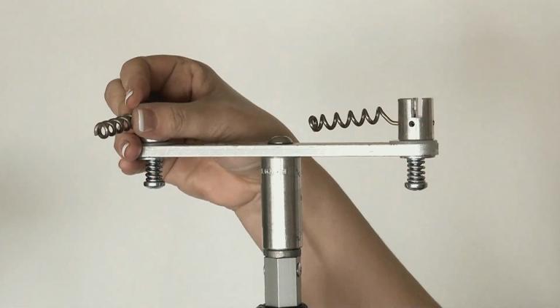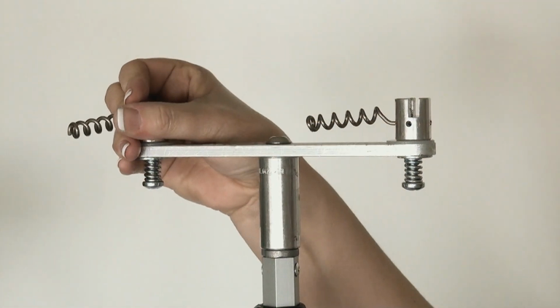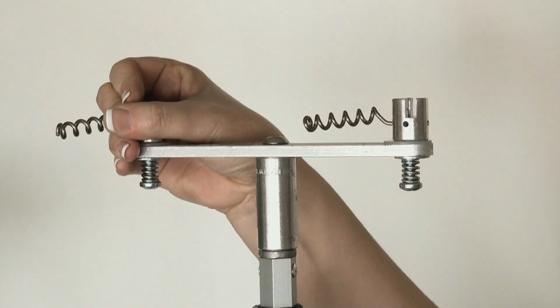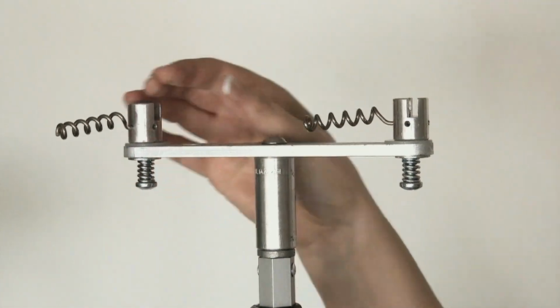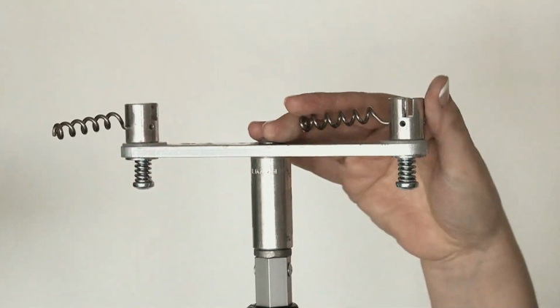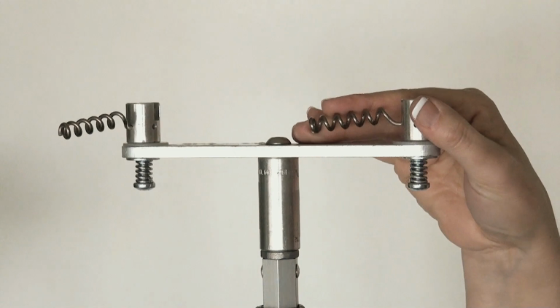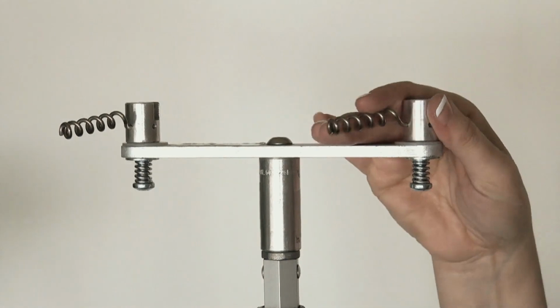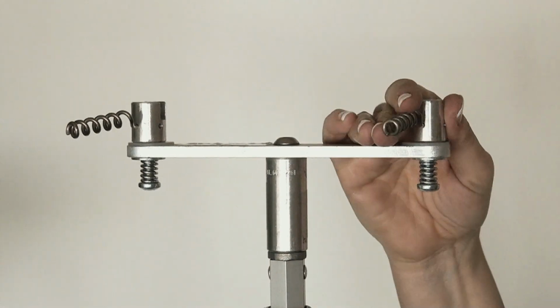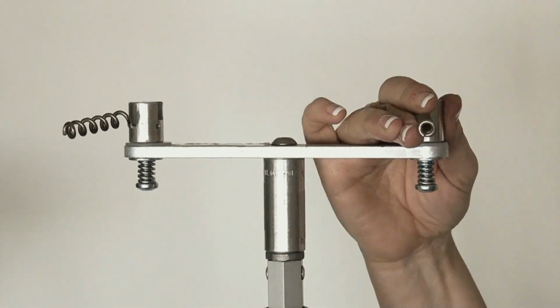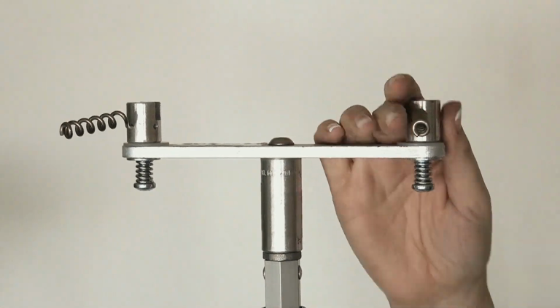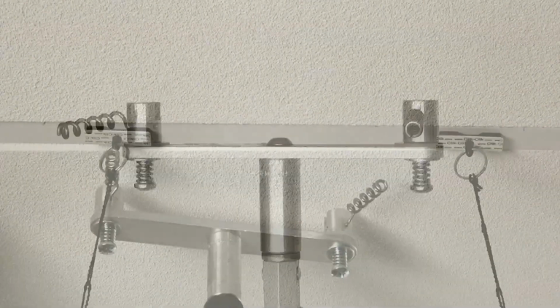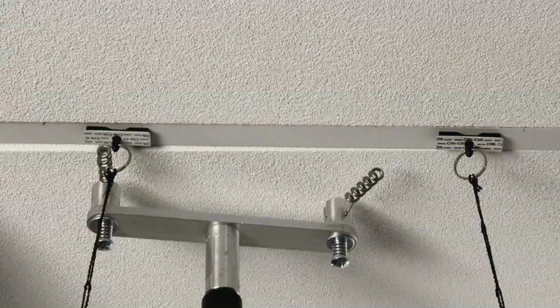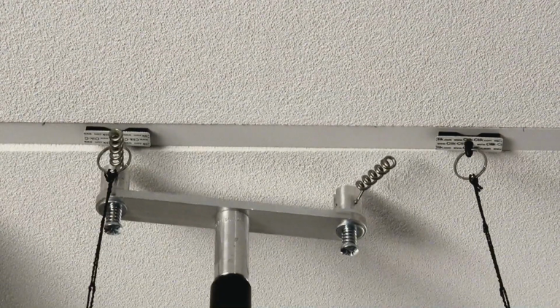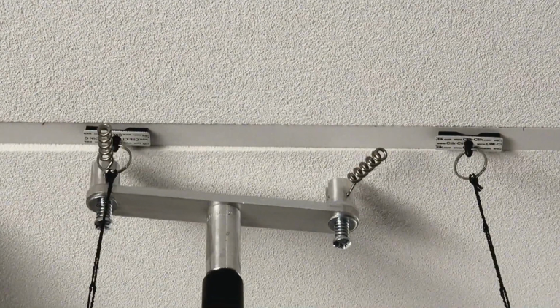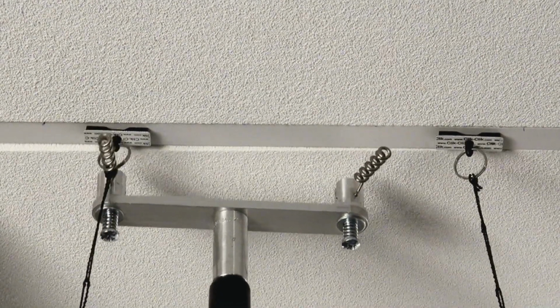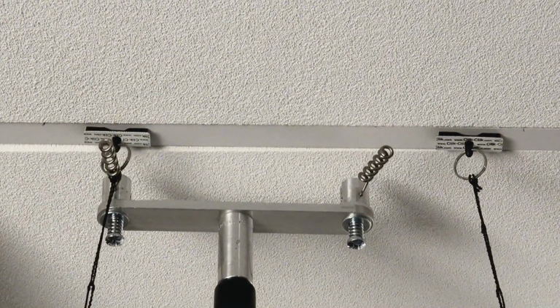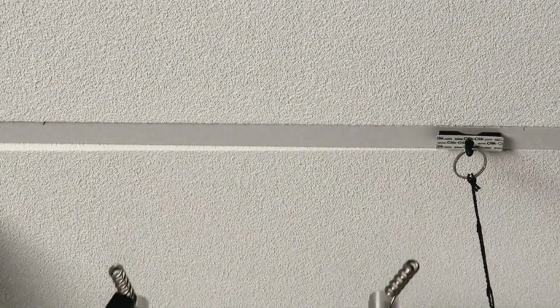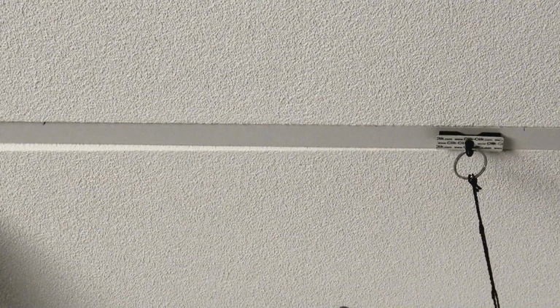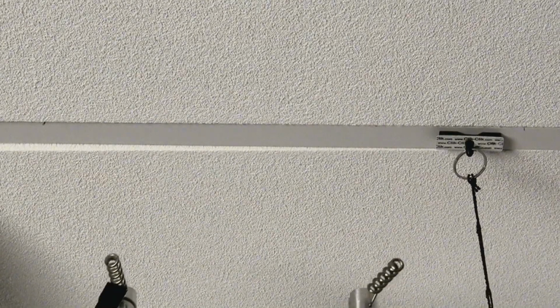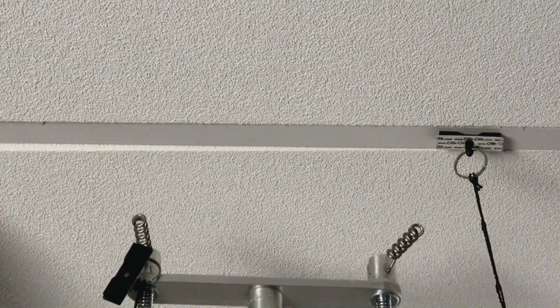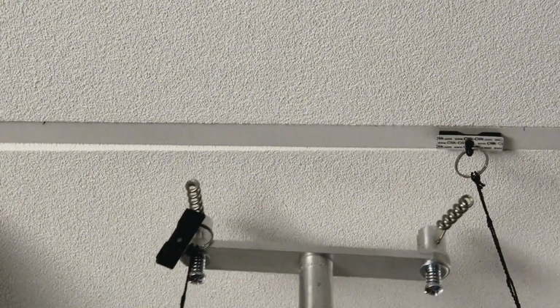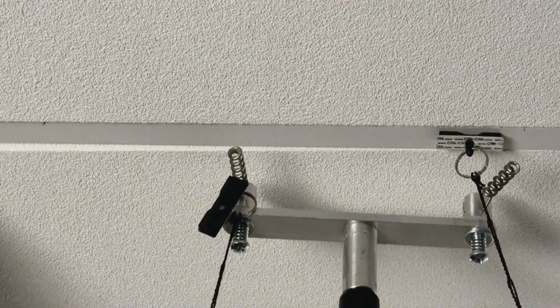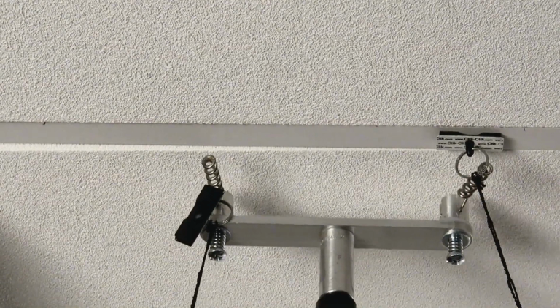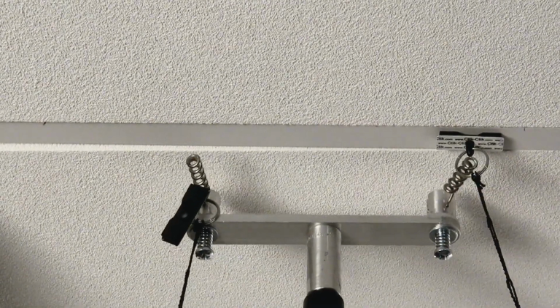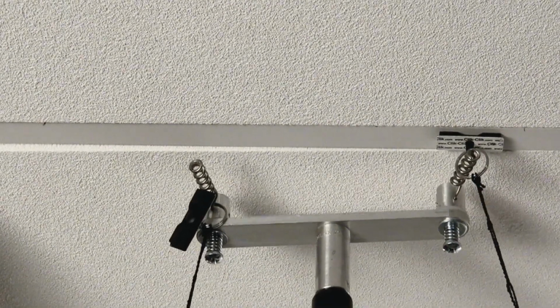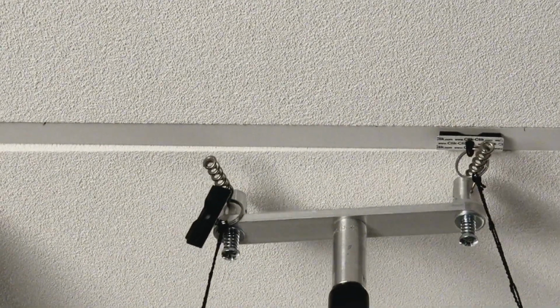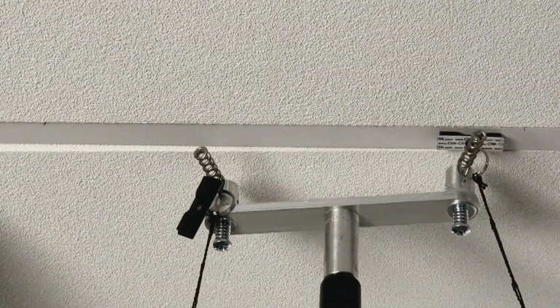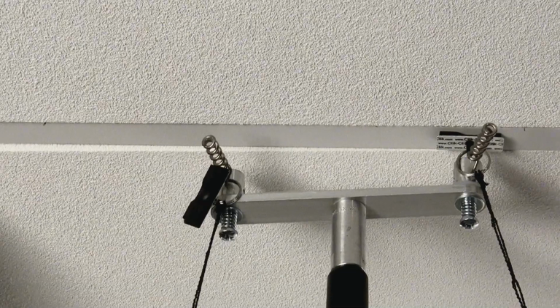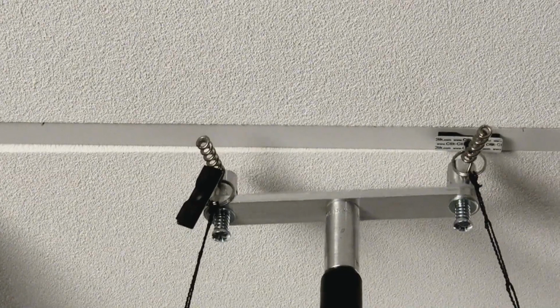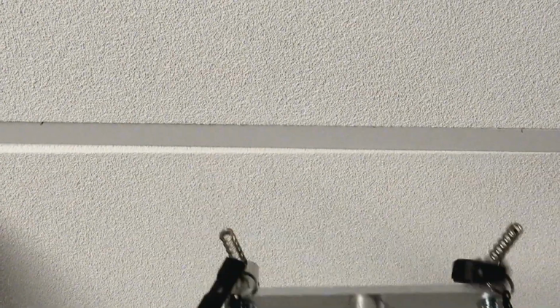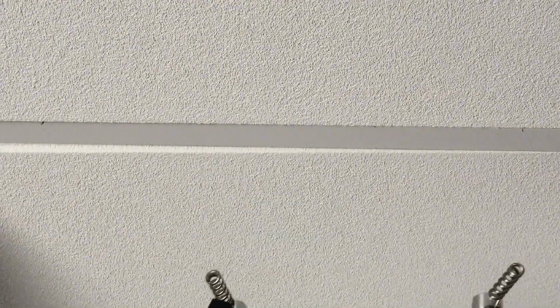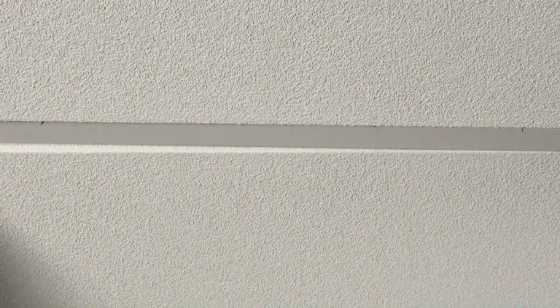When it's time to remove your item, simply rotate the corkscrews on the magmover, extend the magpul, and insert a corkscrew into the click magnet ring. With a firm pull, the corkscrew captures the magnet to safely retrieve the sign in seconds.